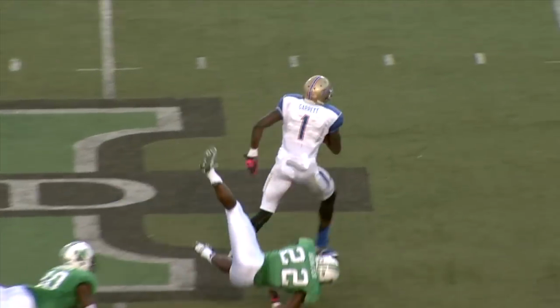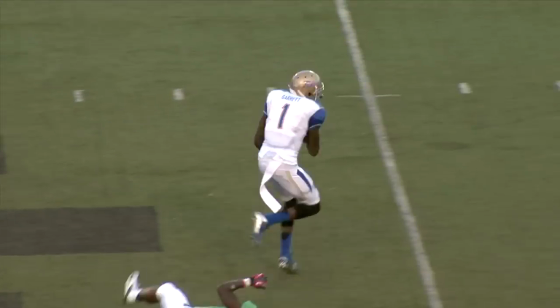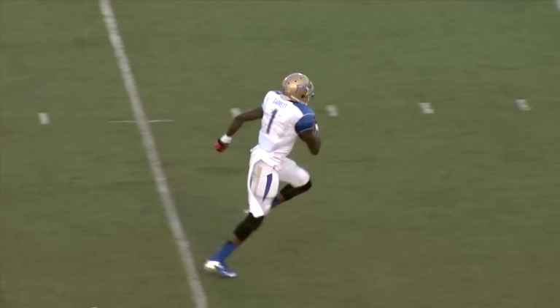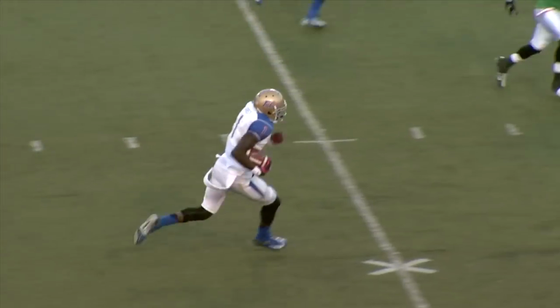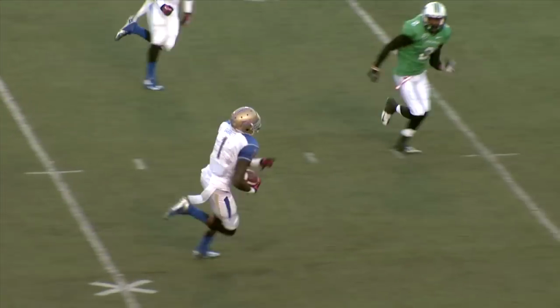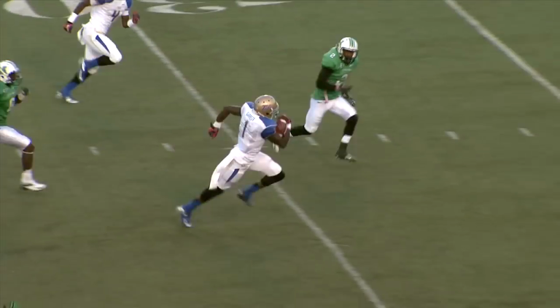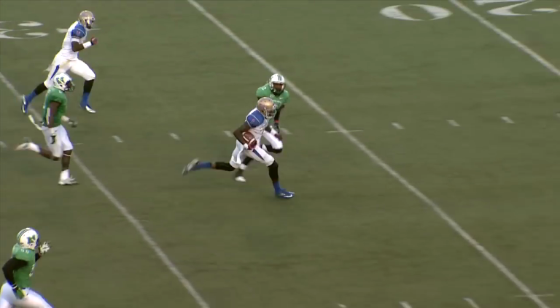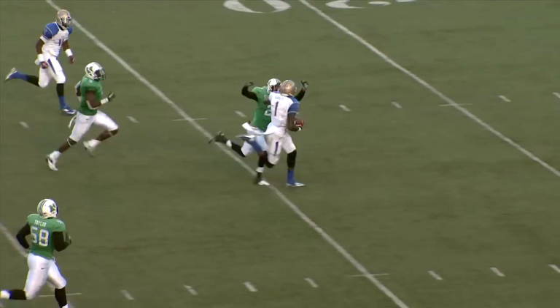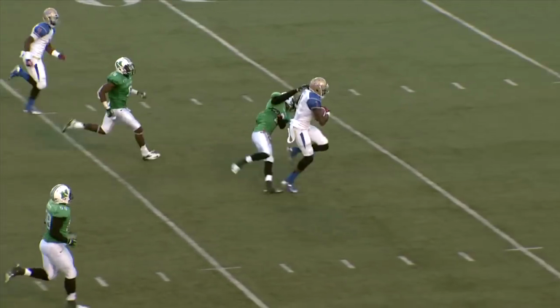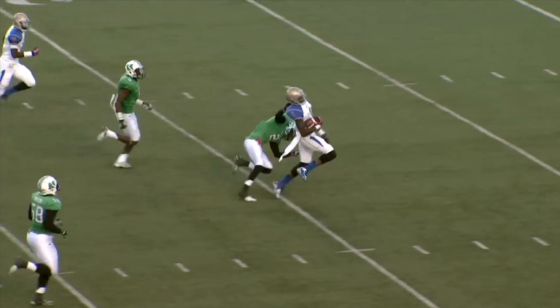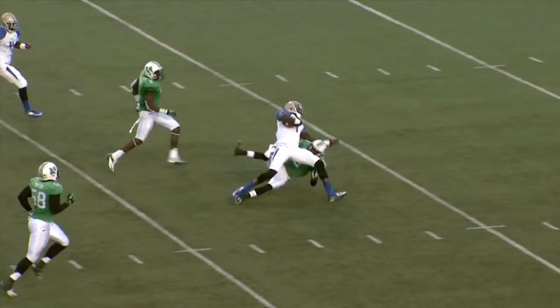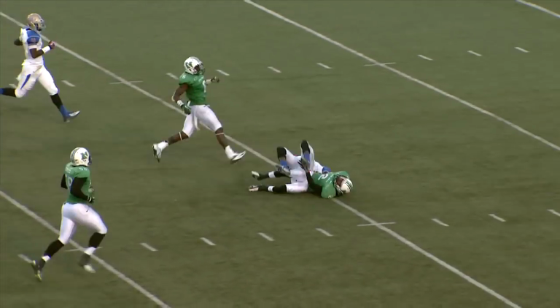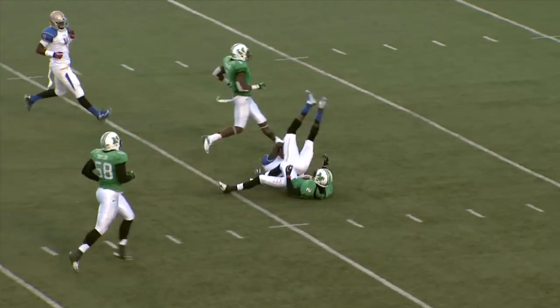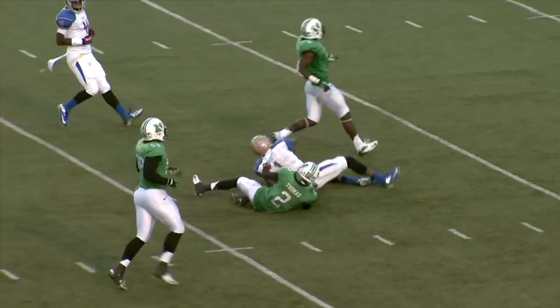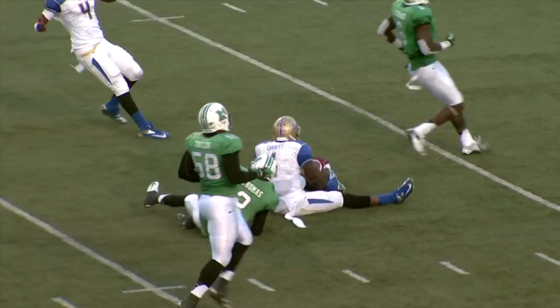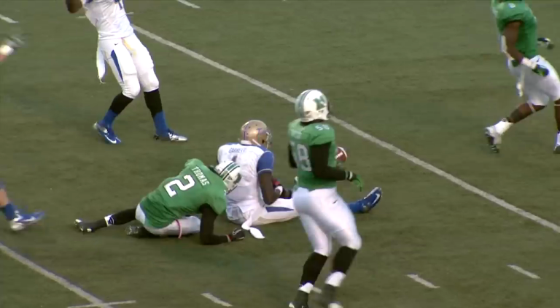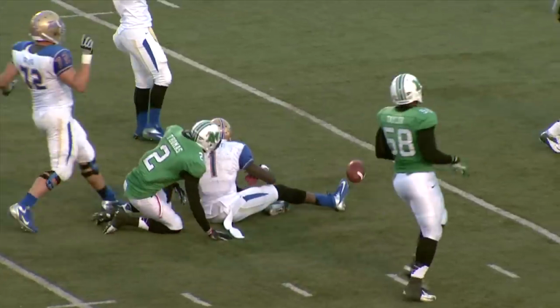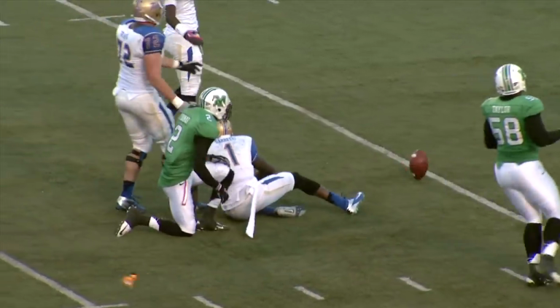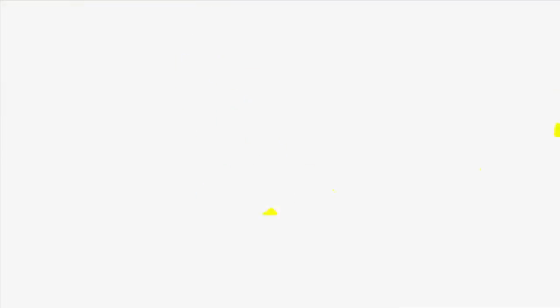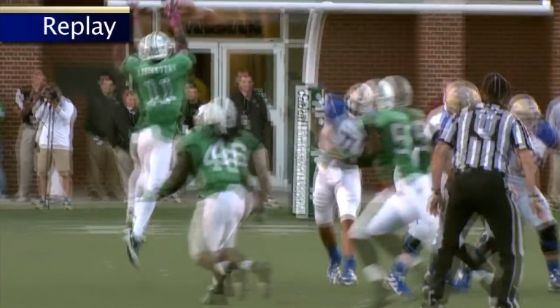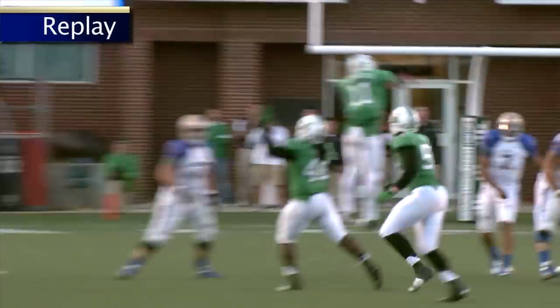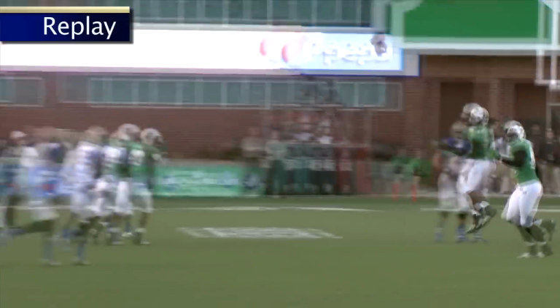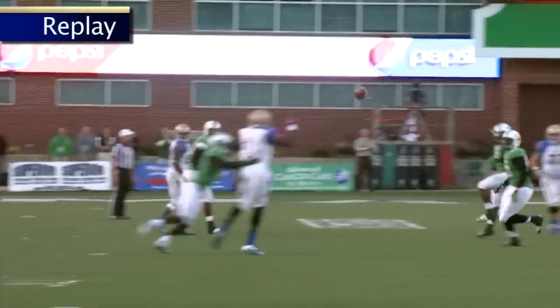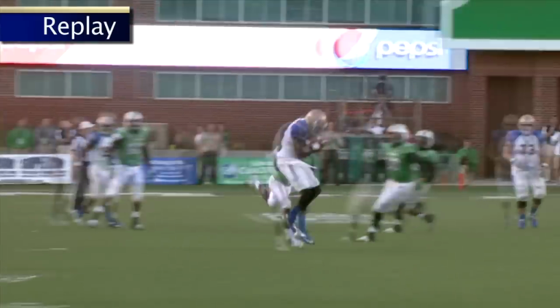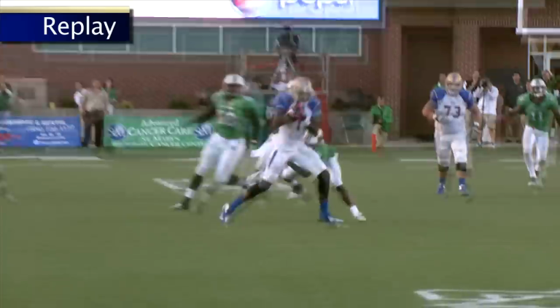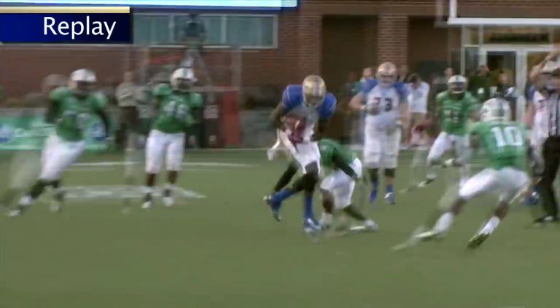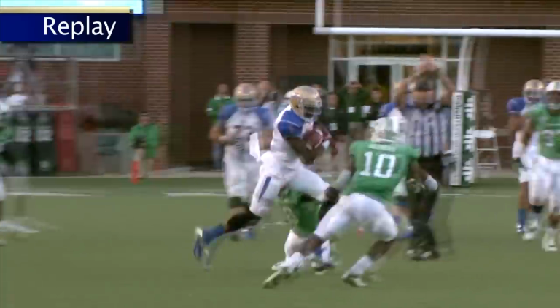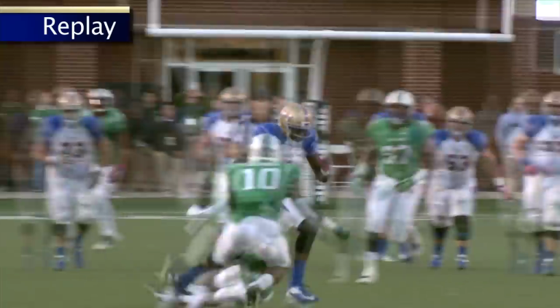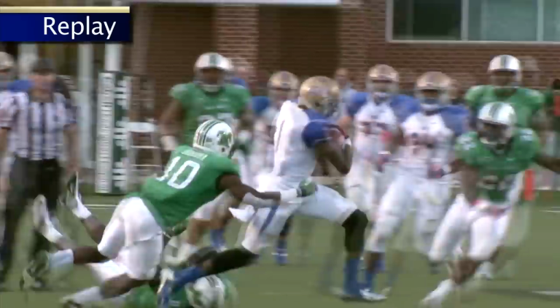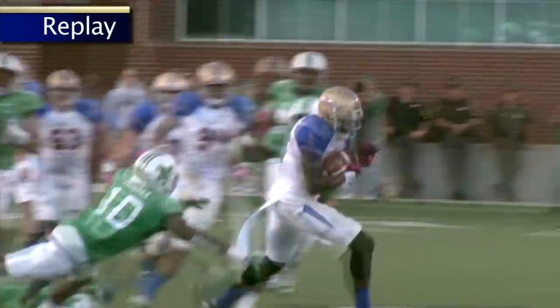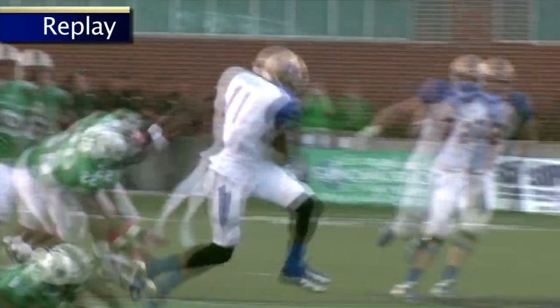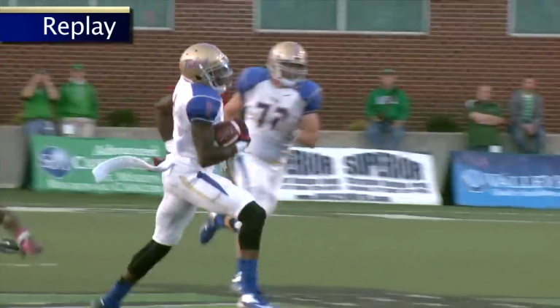50, 45 — breaks a tackle at the 40, set to the field, 30, 25, 20 — caught from behind at the 15-yard line. And a horse-collar flag comes in. Oh, what a play by Kiaris Garrett — there's going to be a half the distance to the goal penalty called on Marshall.